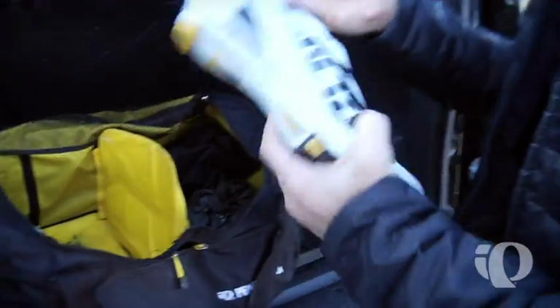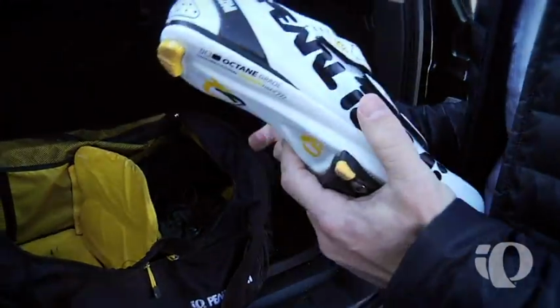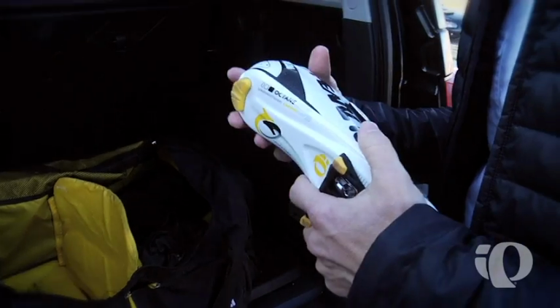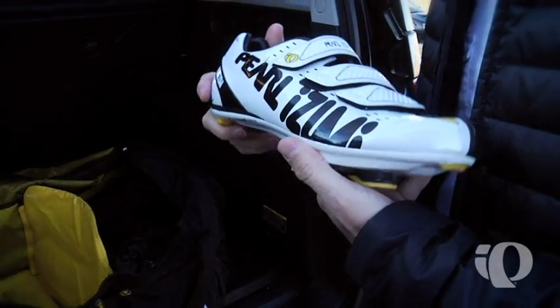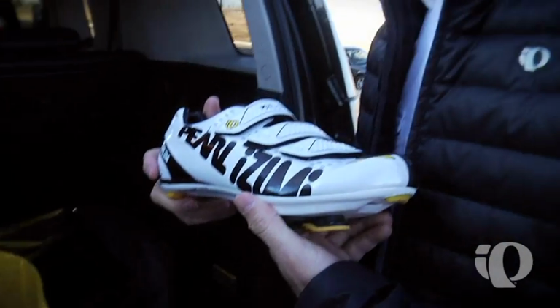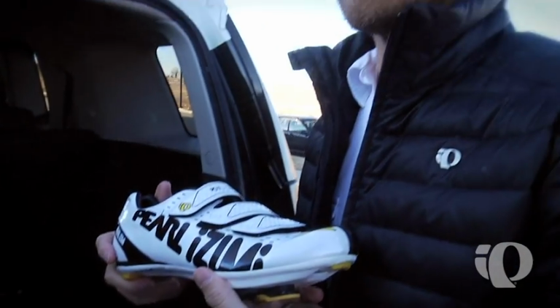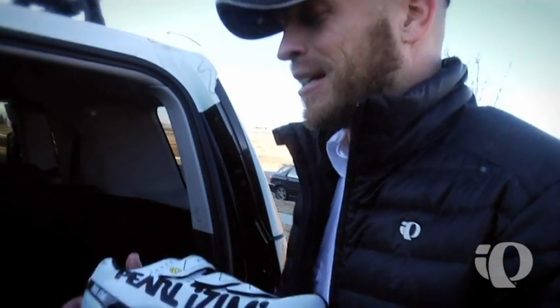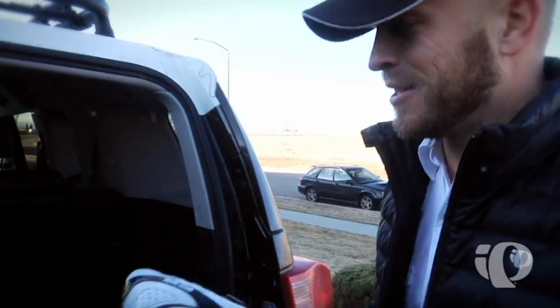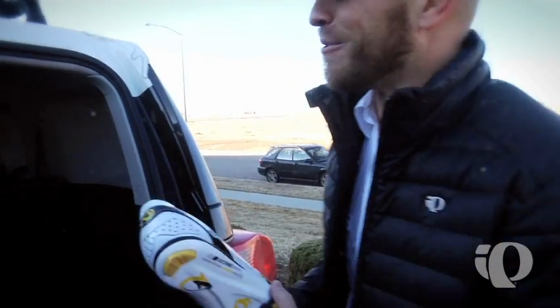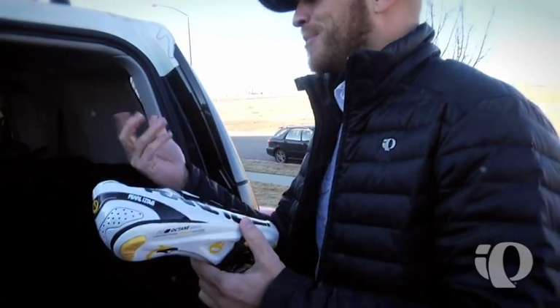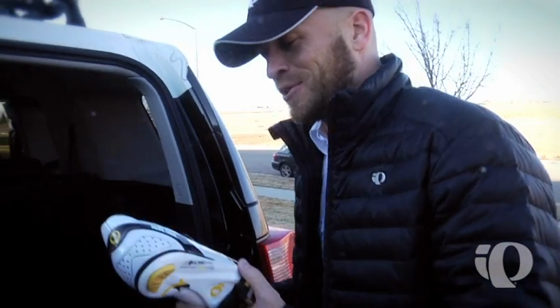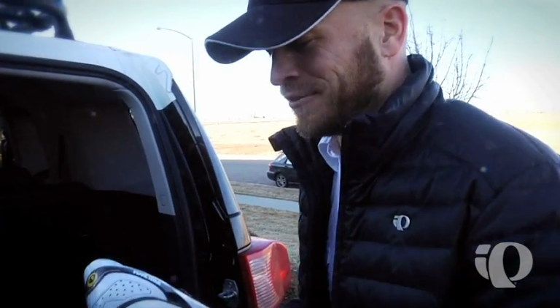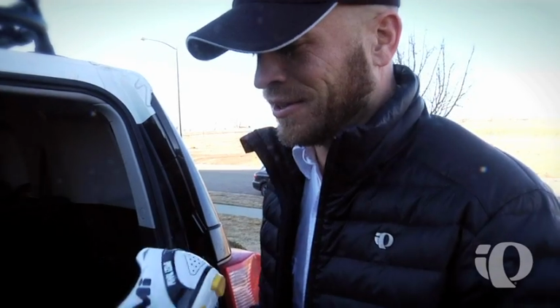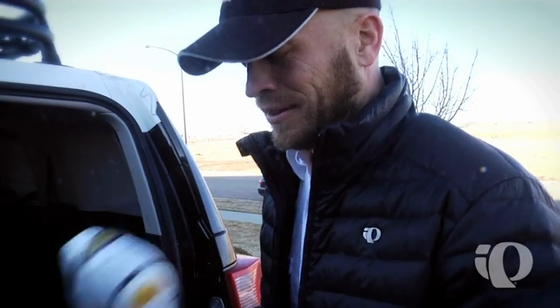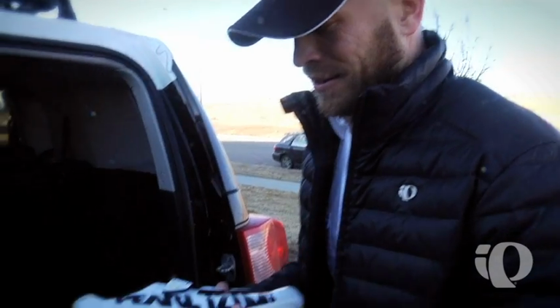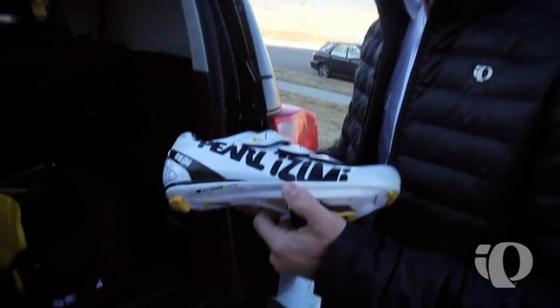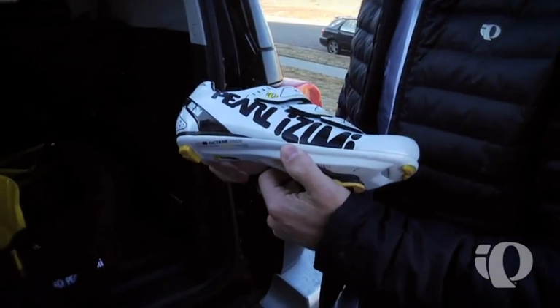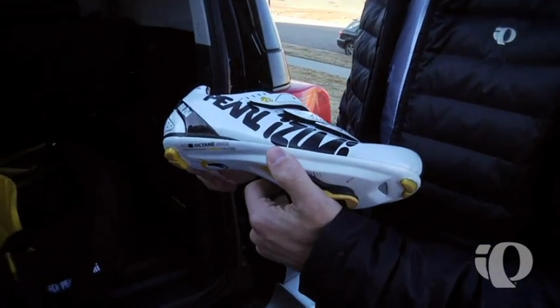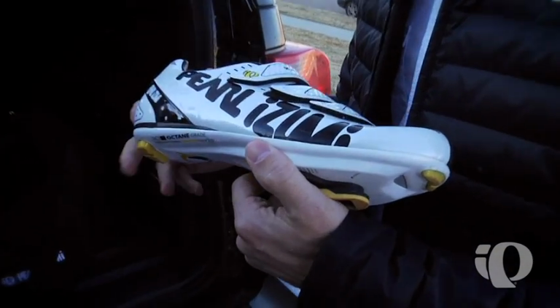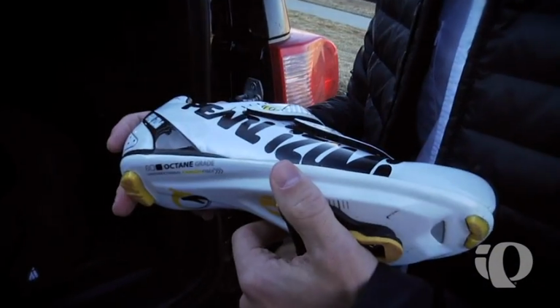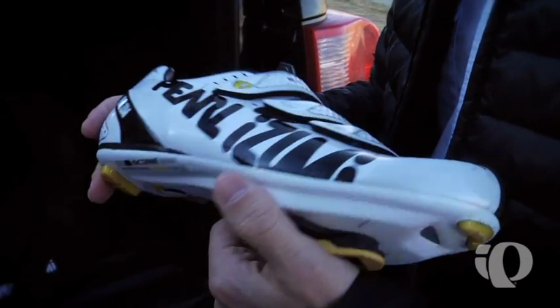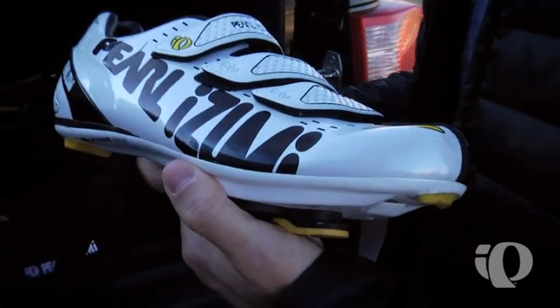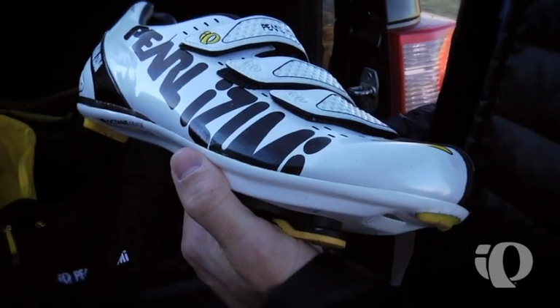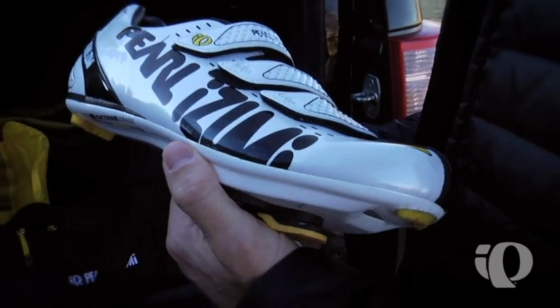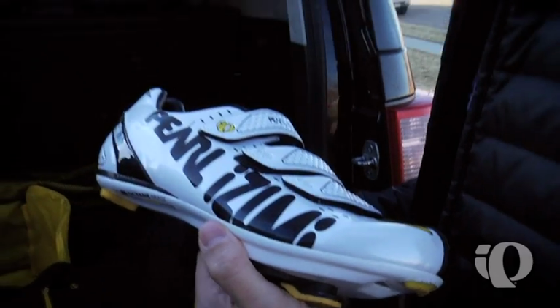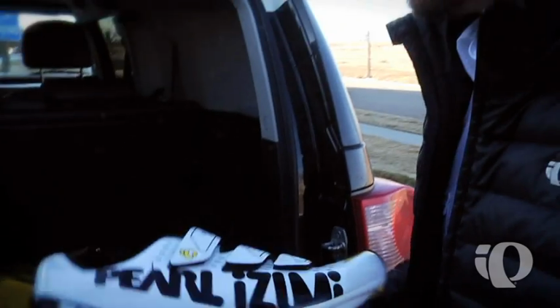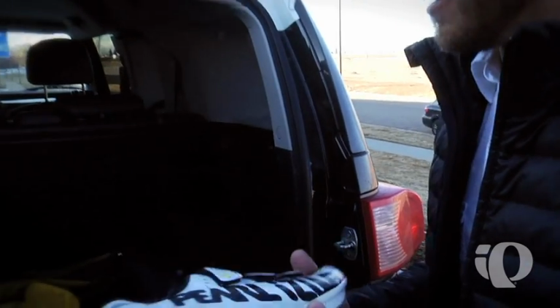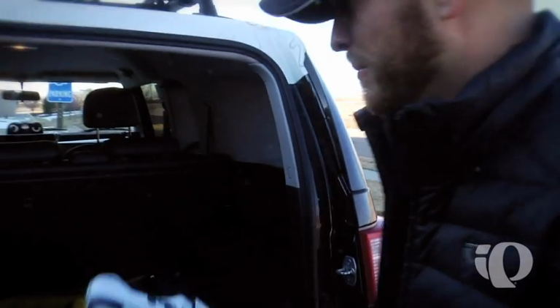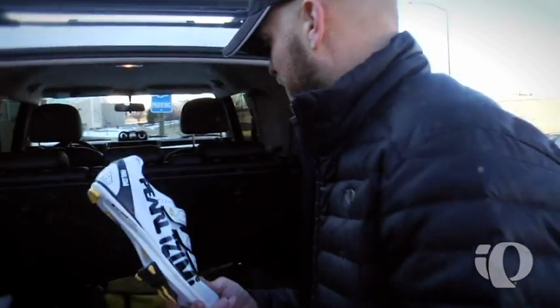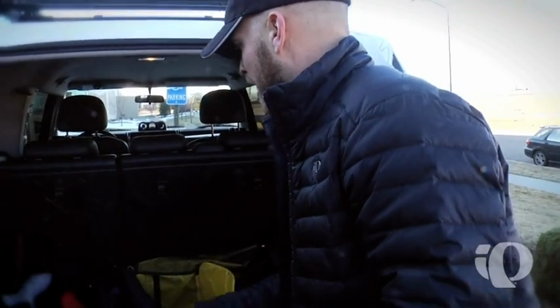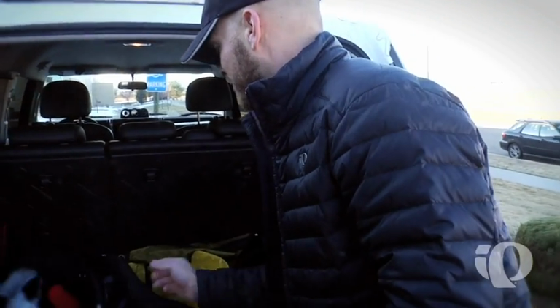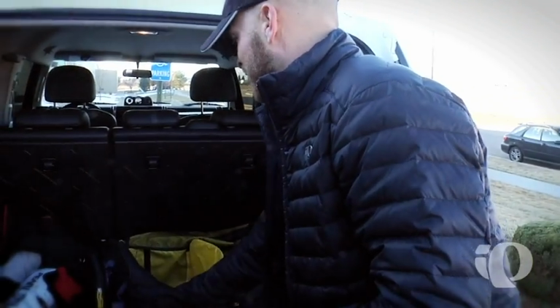I got my Octane SL2s. We made some custom shoes for Taylor Finney, so our developers did me a huge favor and did some Taylor Finney colorway for me. Octane SL2 — great shoe.